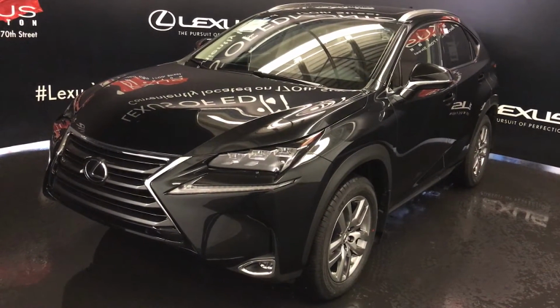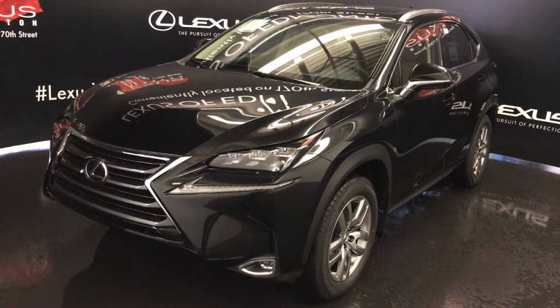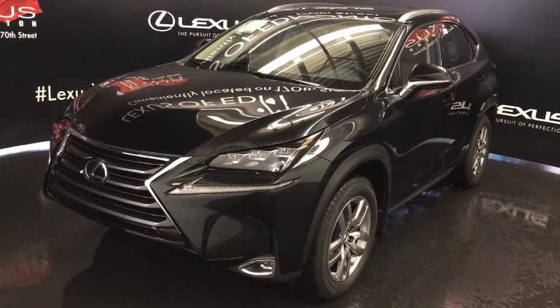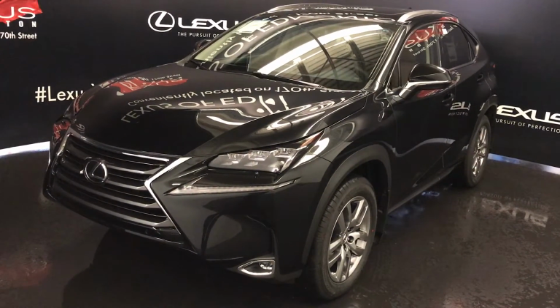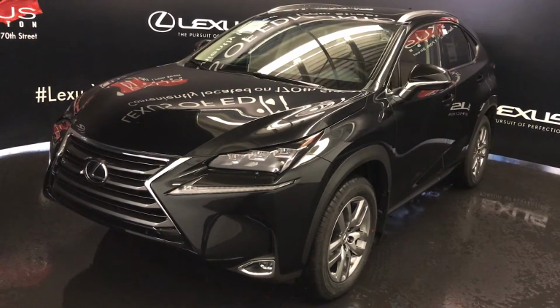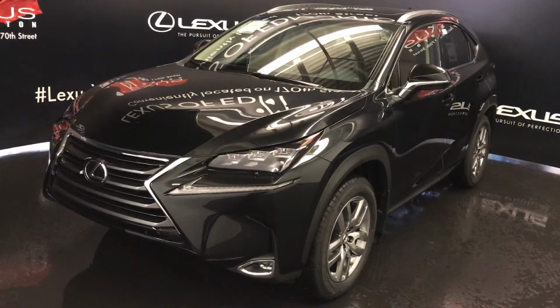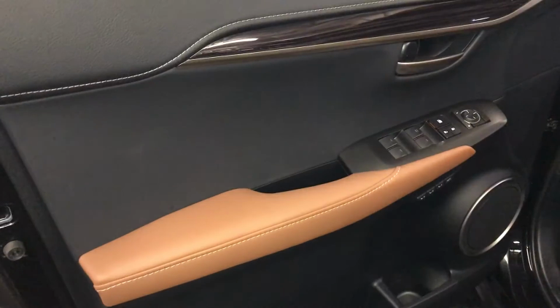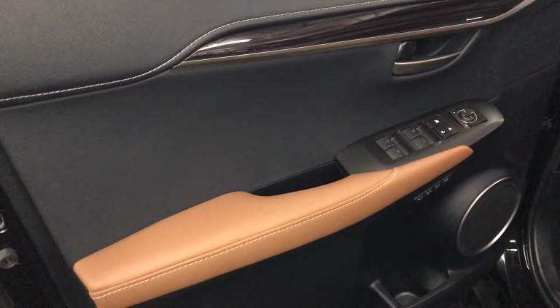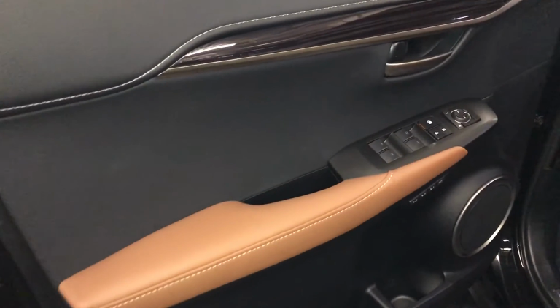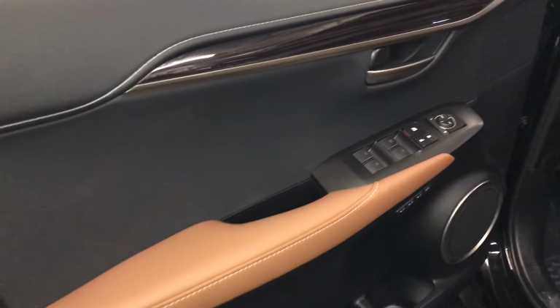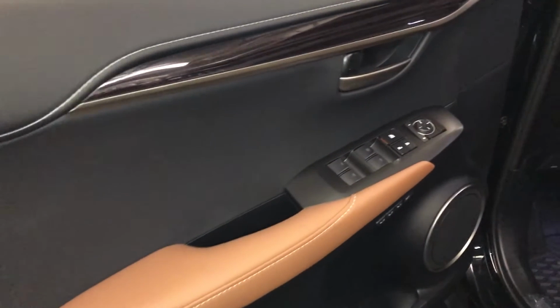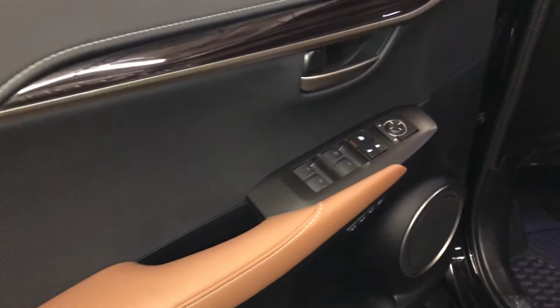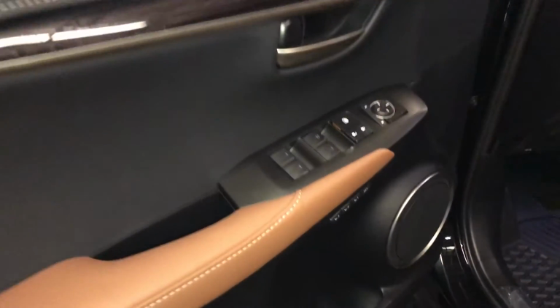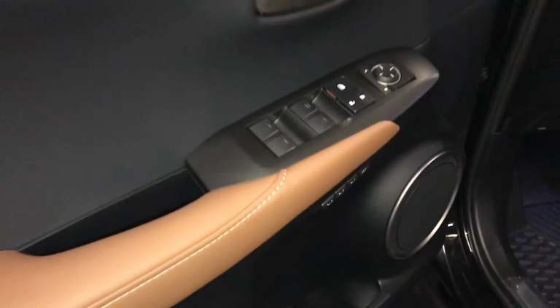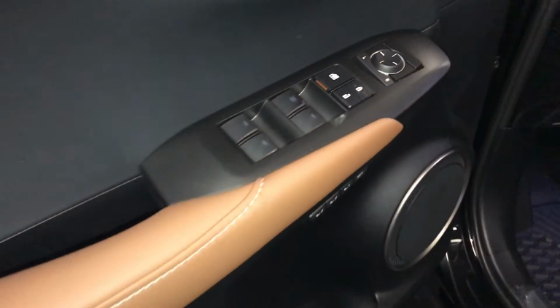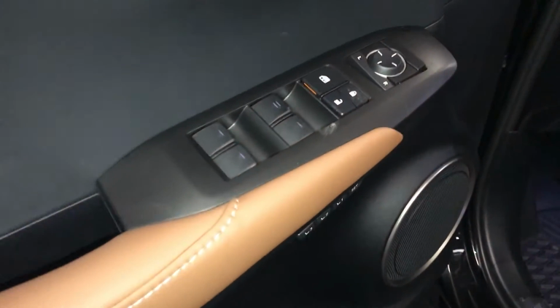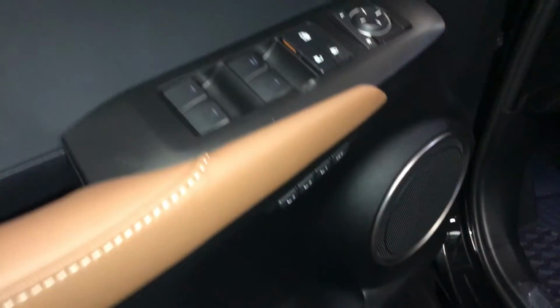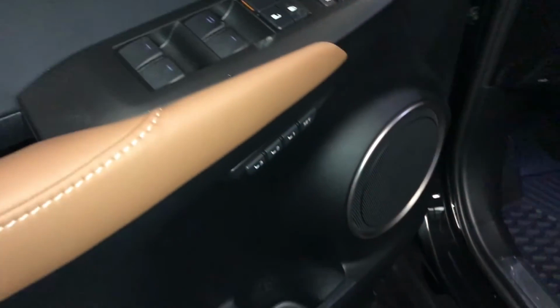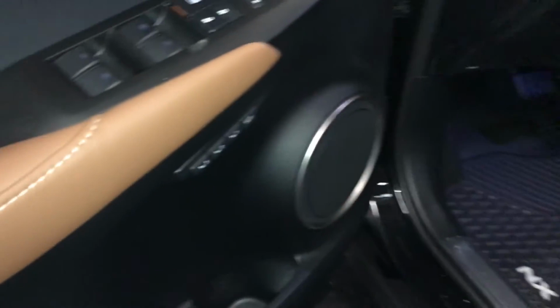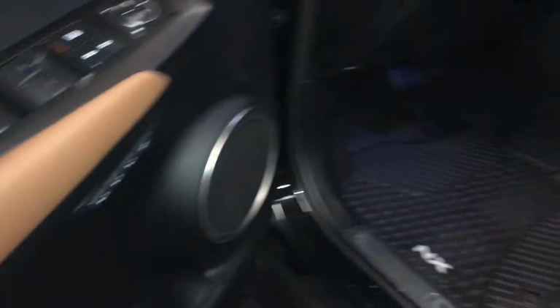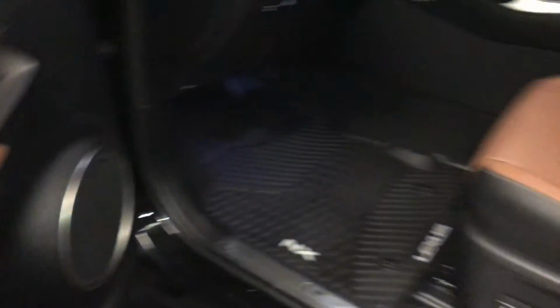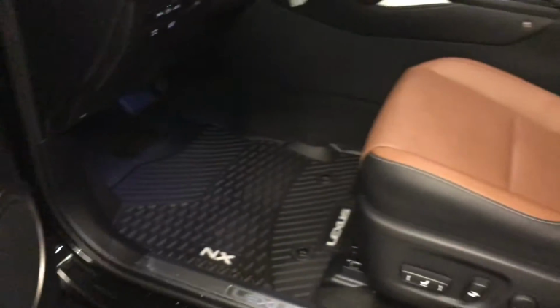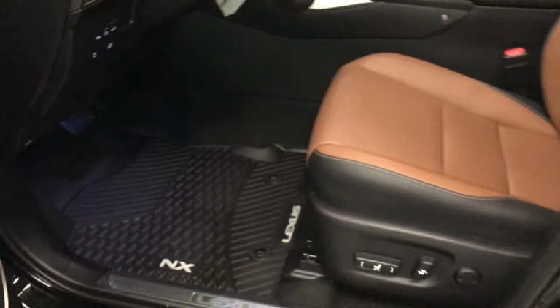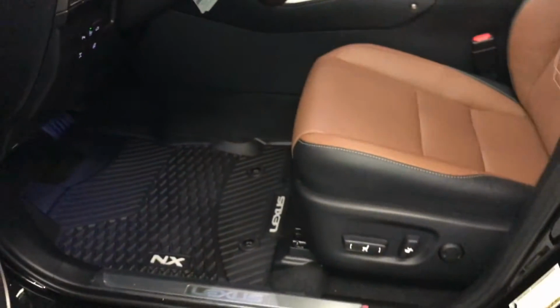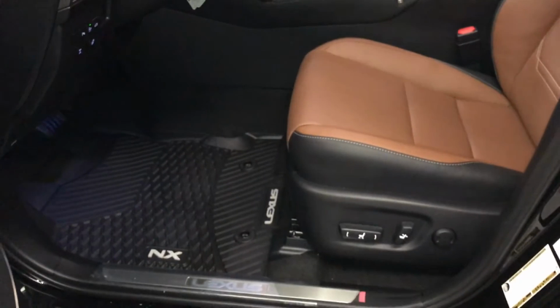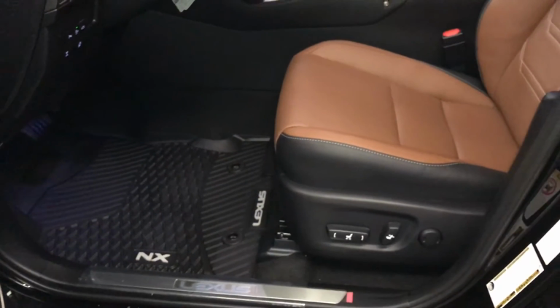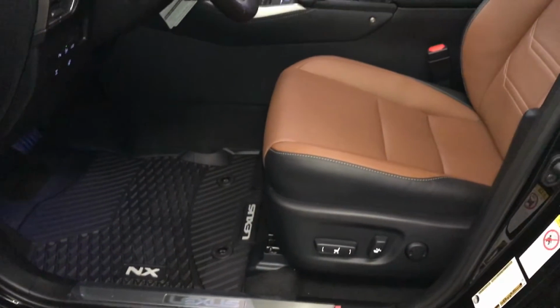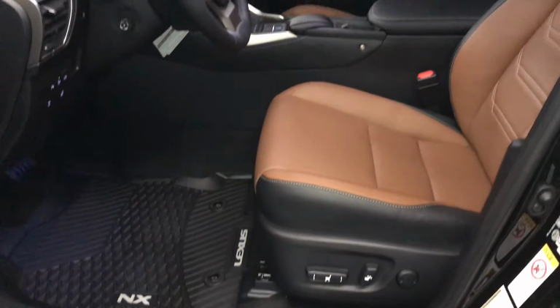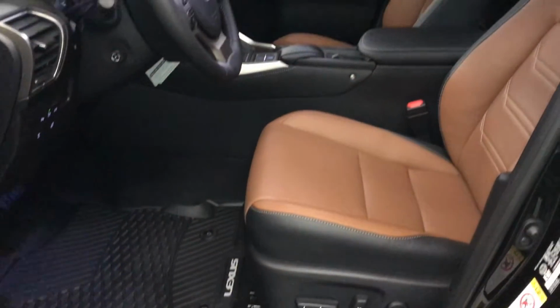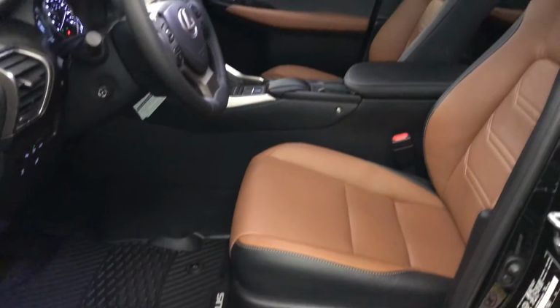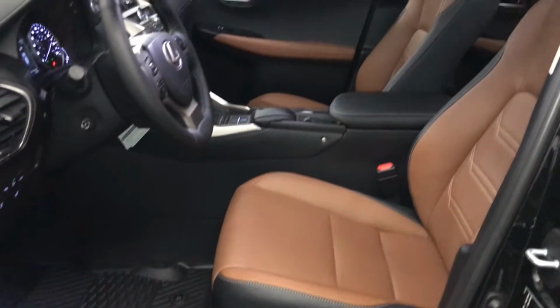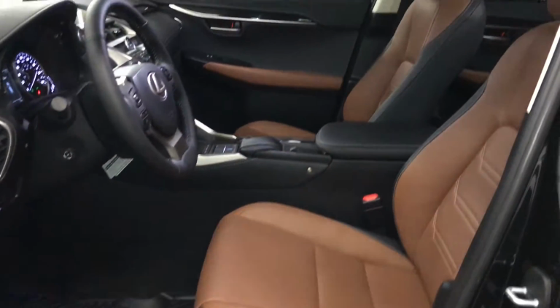This is a luxury package. Powered windows, locks and side mirrors, driver's seat memory, power adjustable front seats, and the driver has lumbar support.